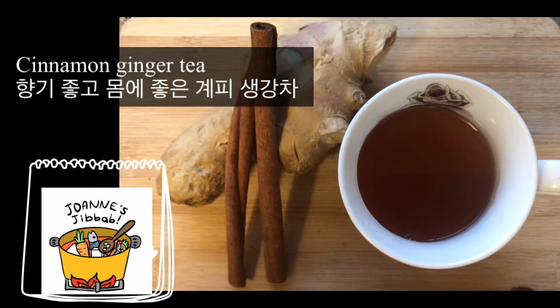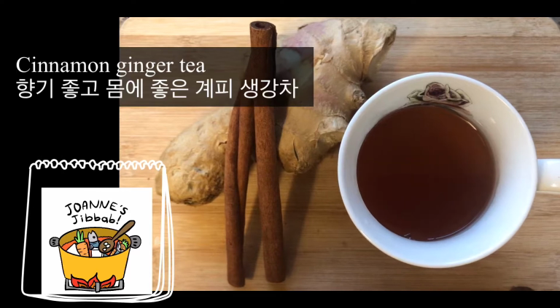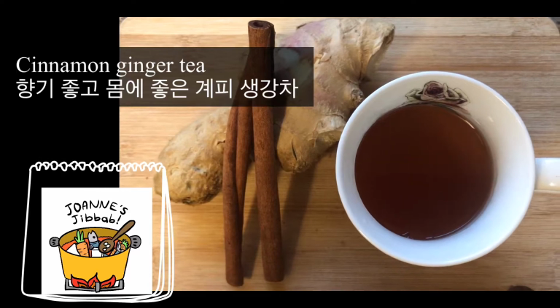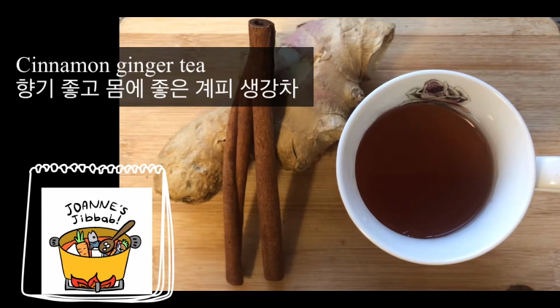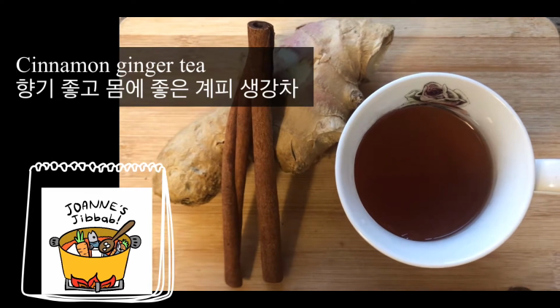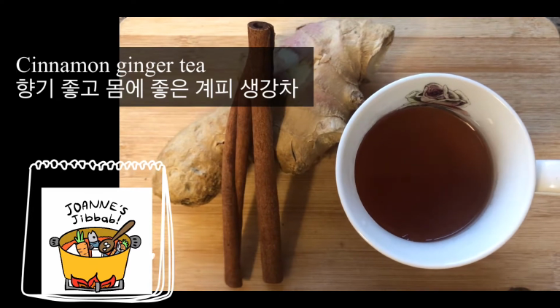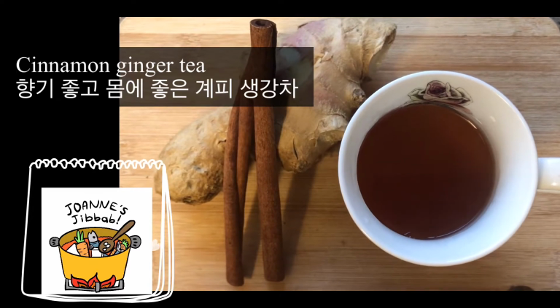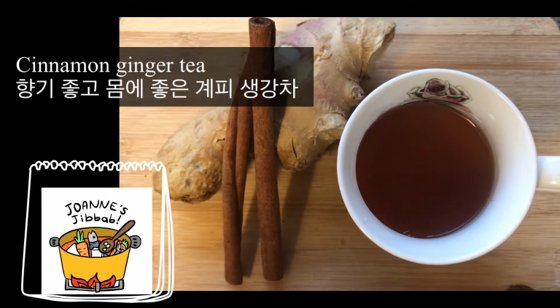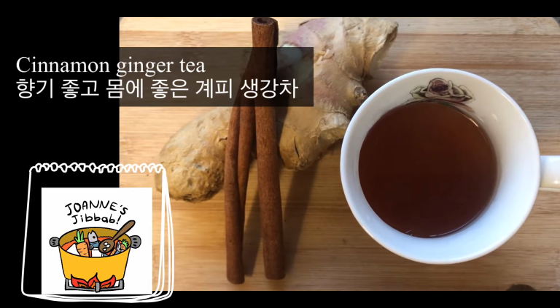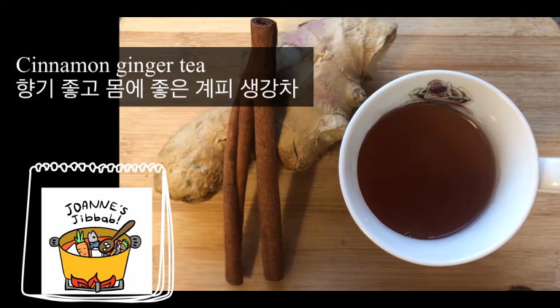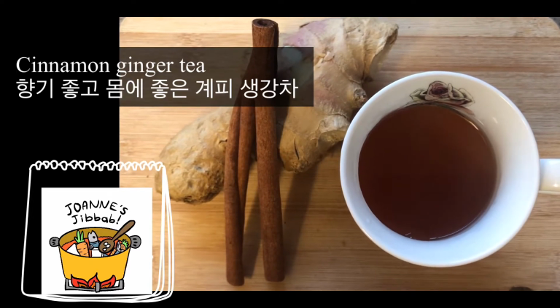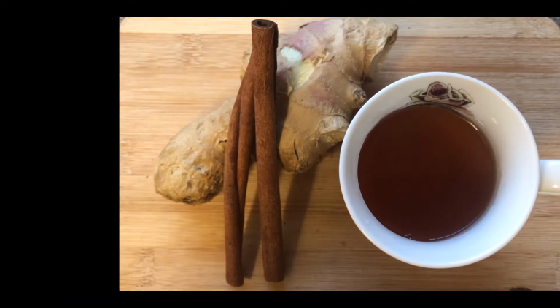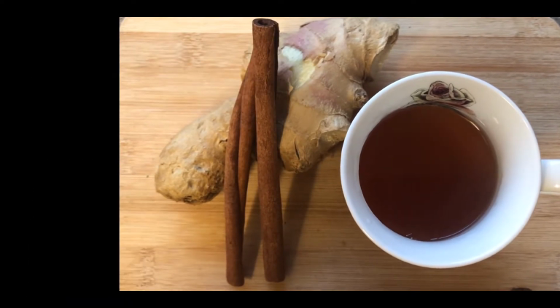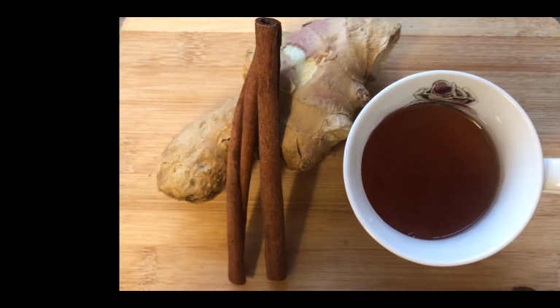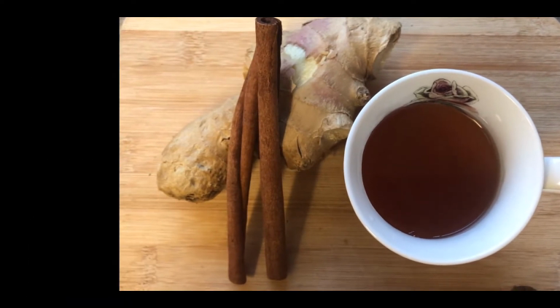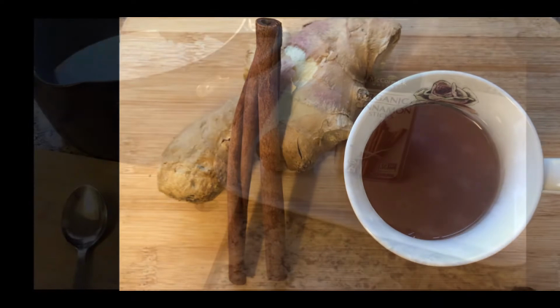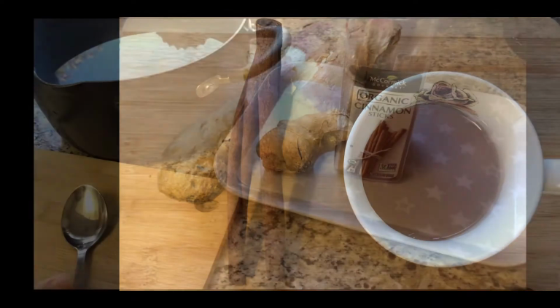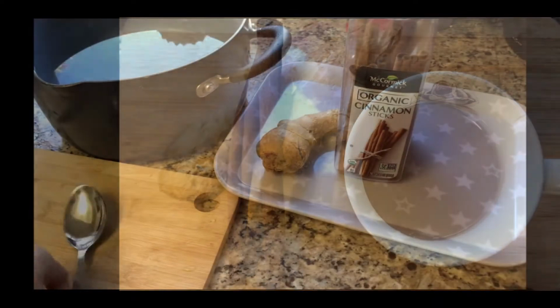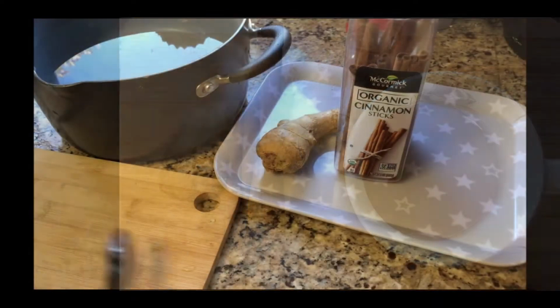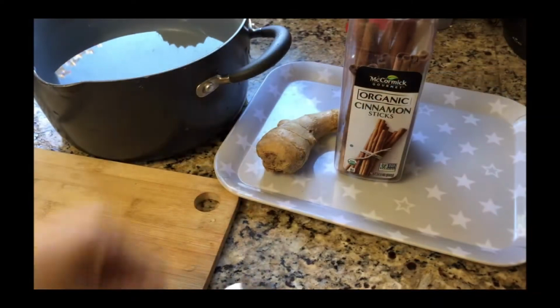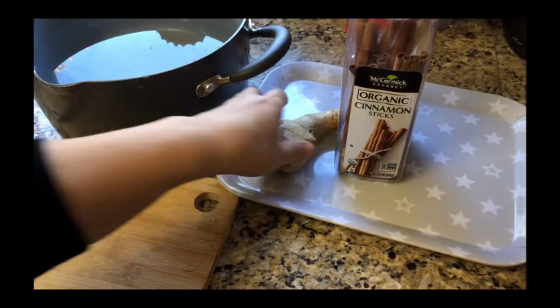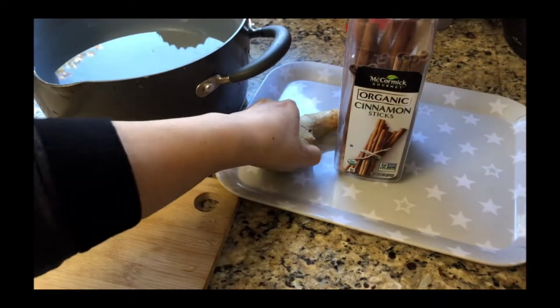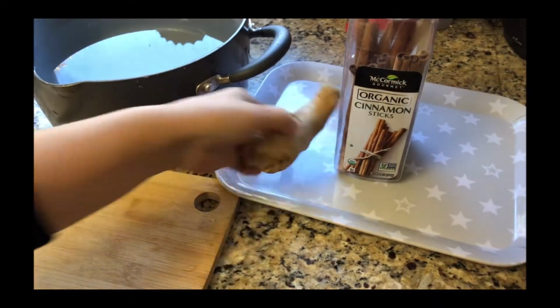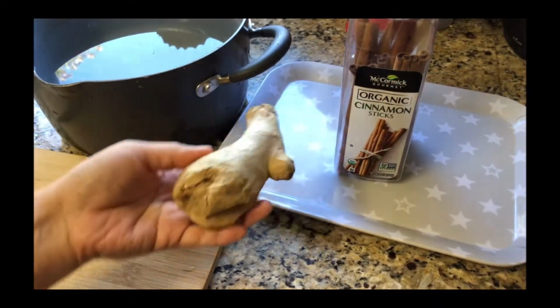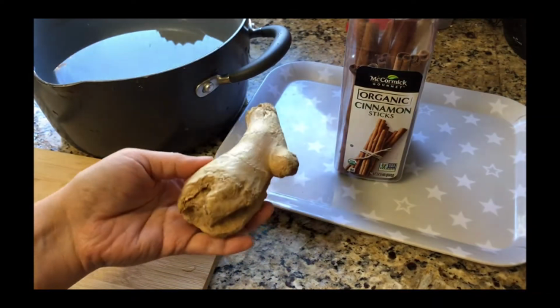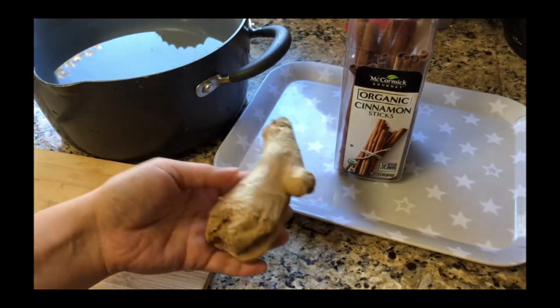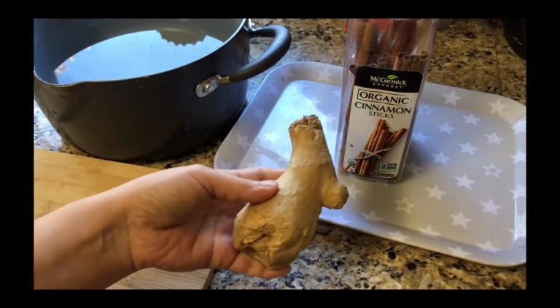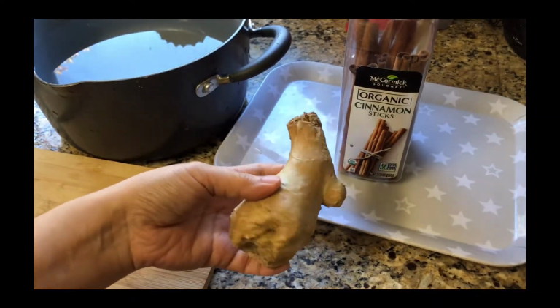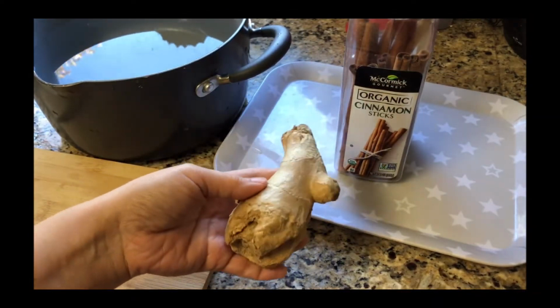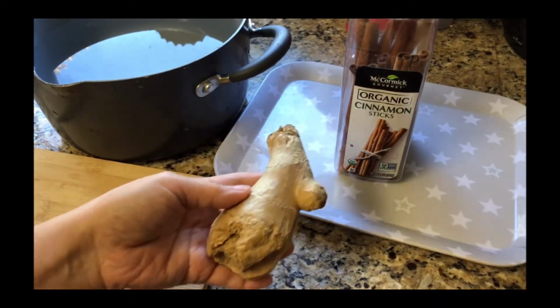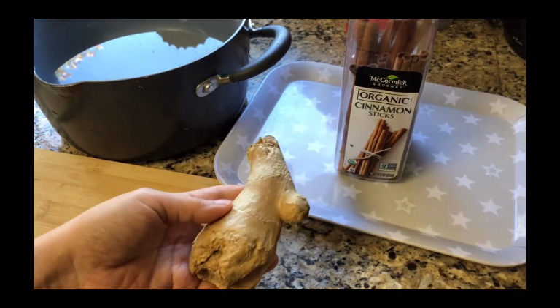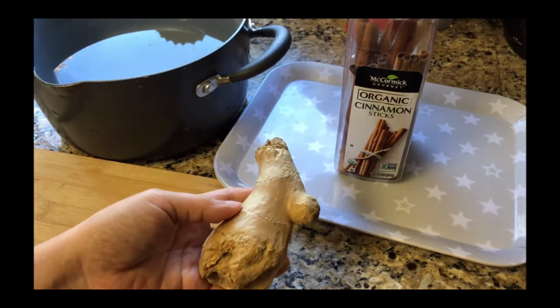Hi! Today I'm going to show you how to make cinnamon ginger tea. What's the best way to peel the ginger? You need a spoon.